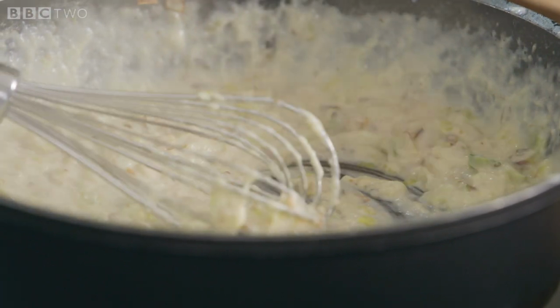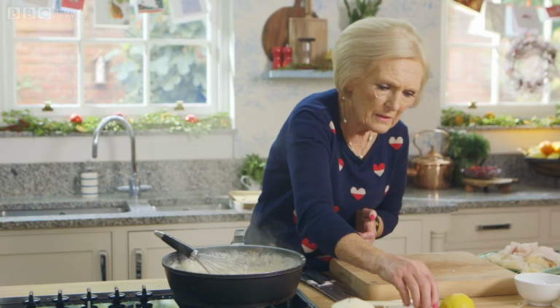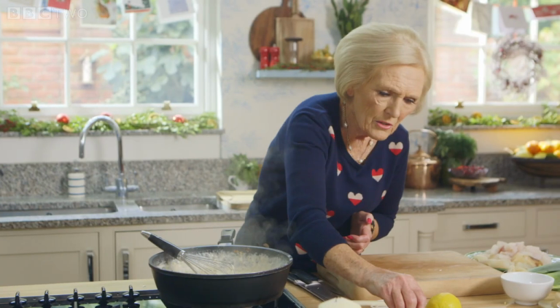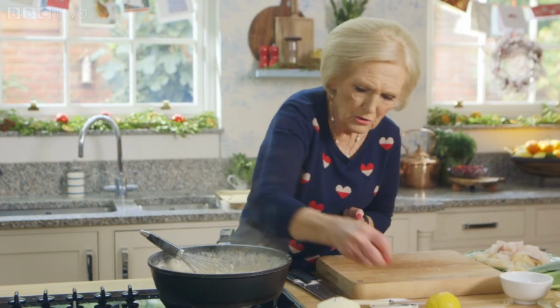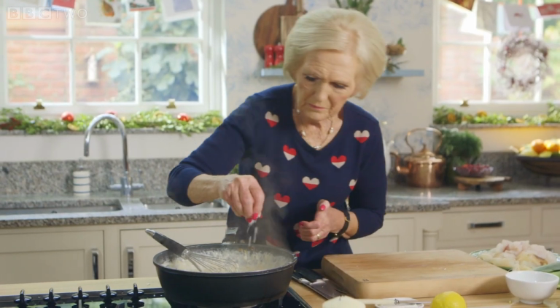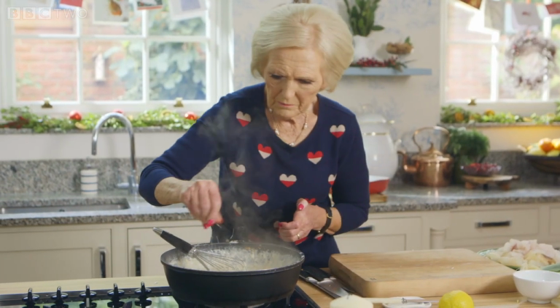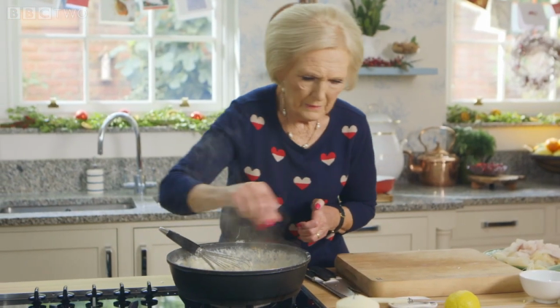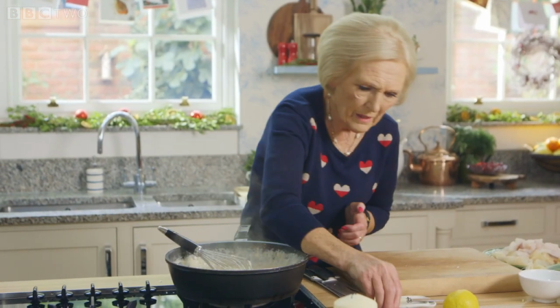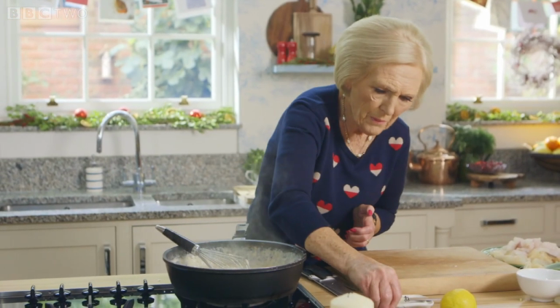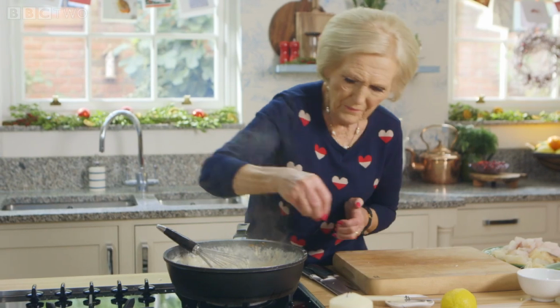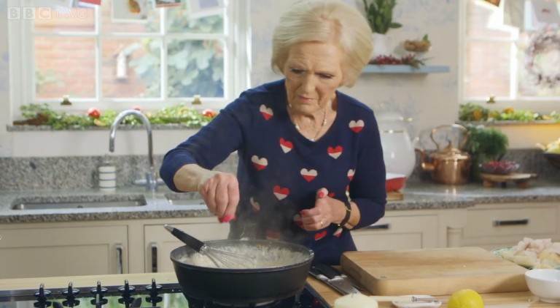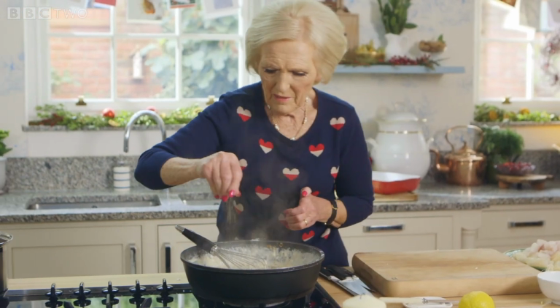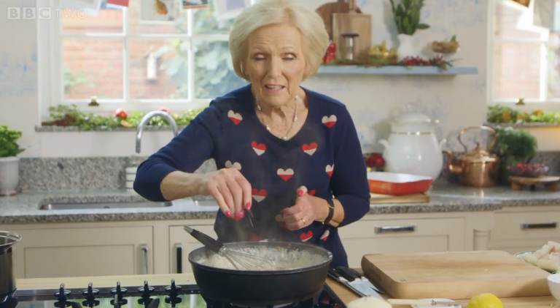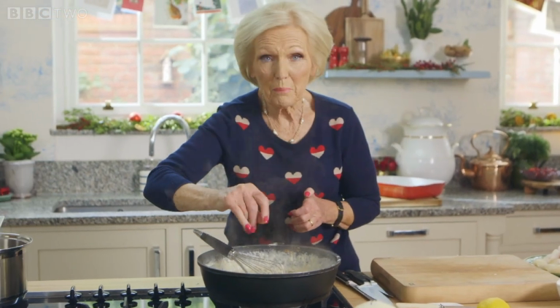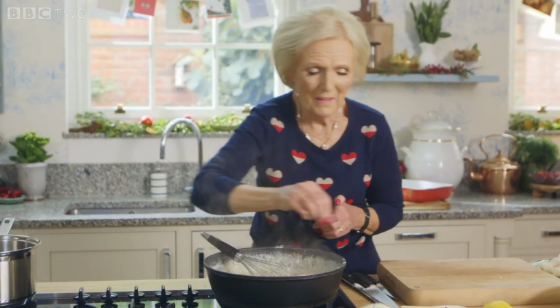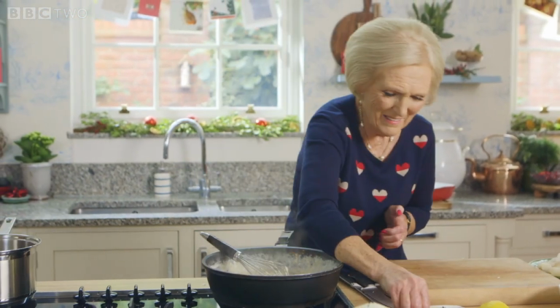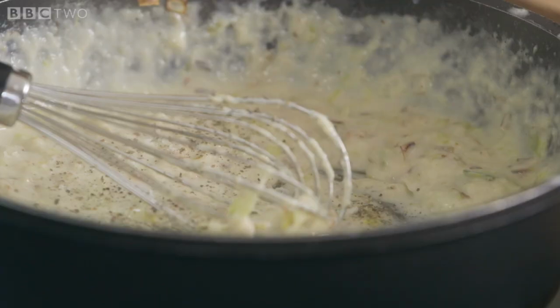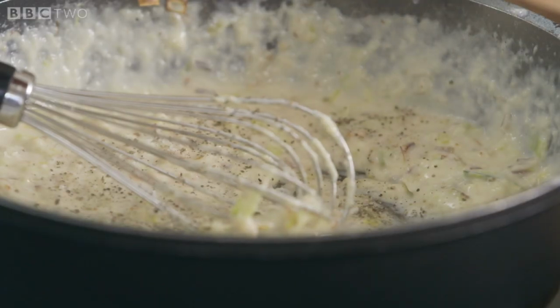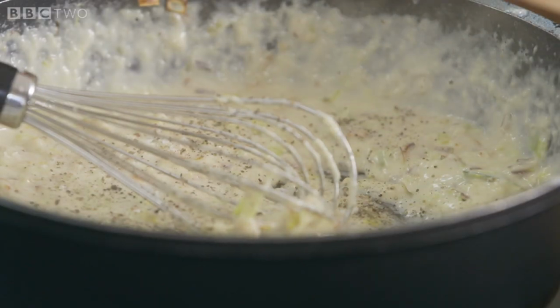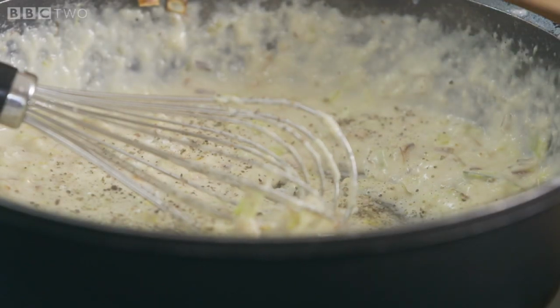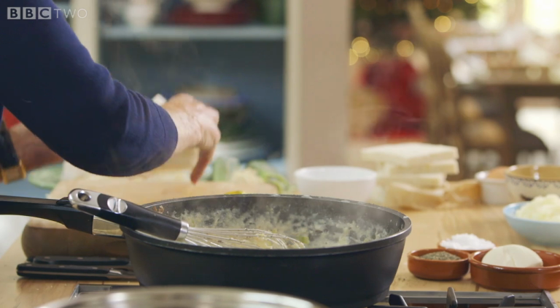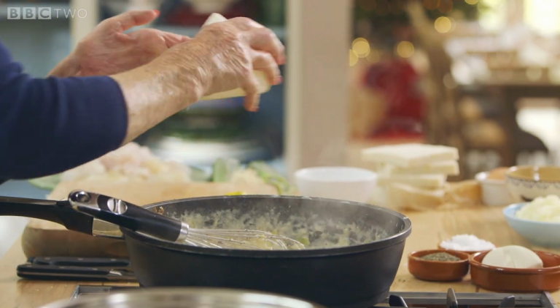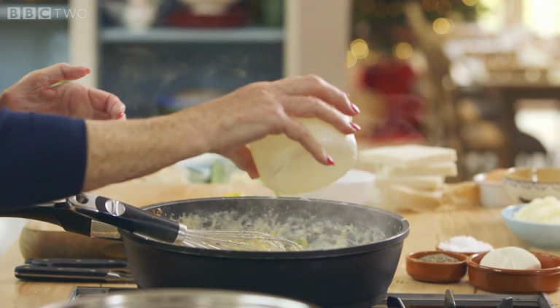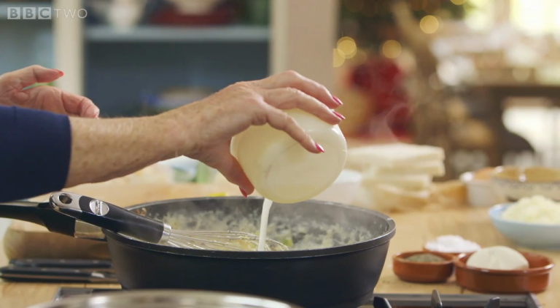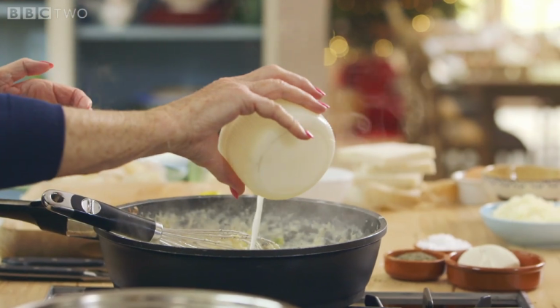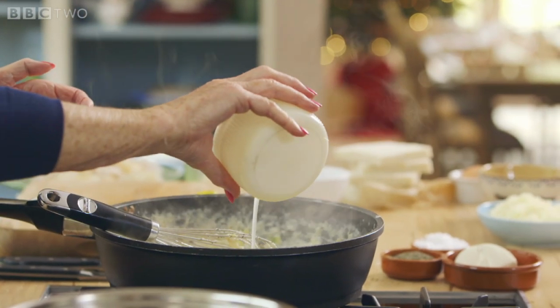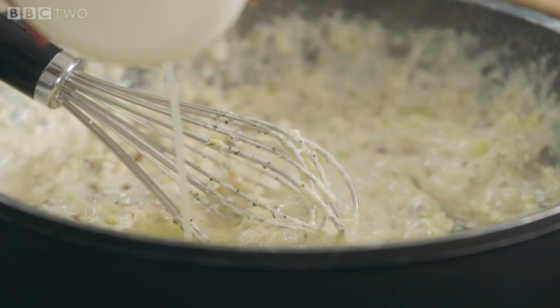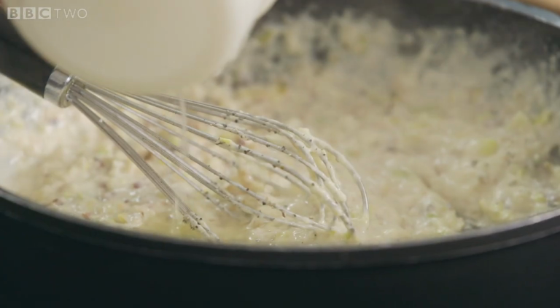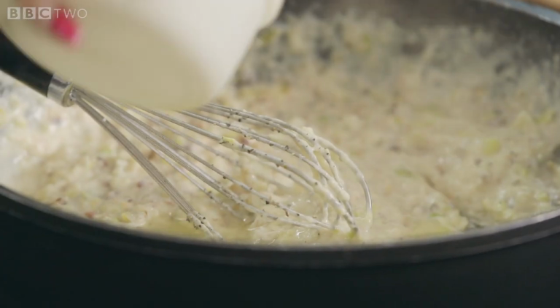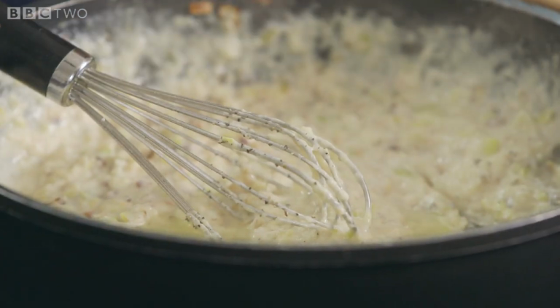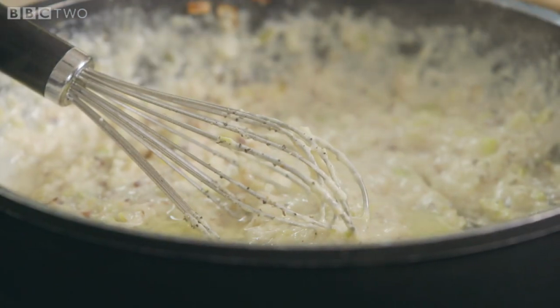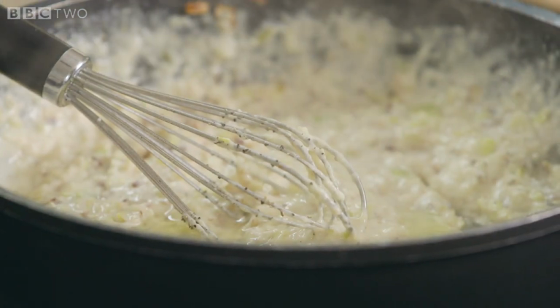Now I'm going to add salt and pepper — I like pepper. And then I'm going to put the juice of half a lemon. That just sharpens it up.